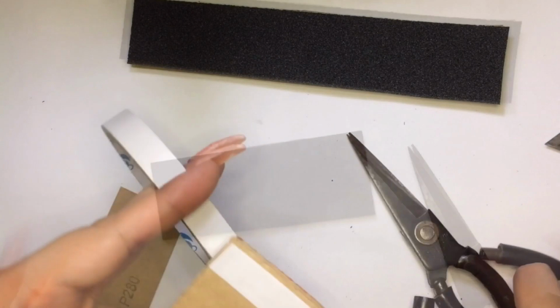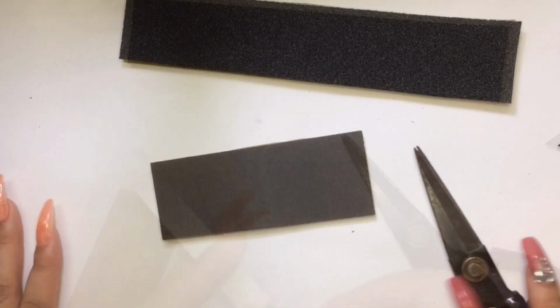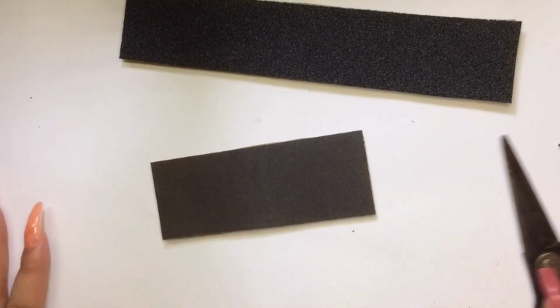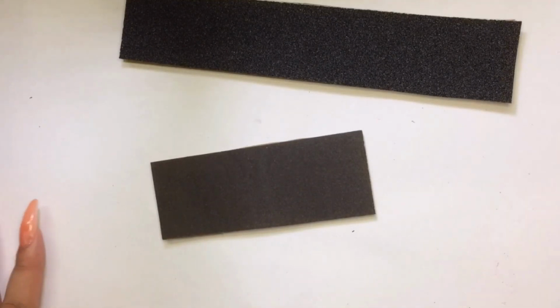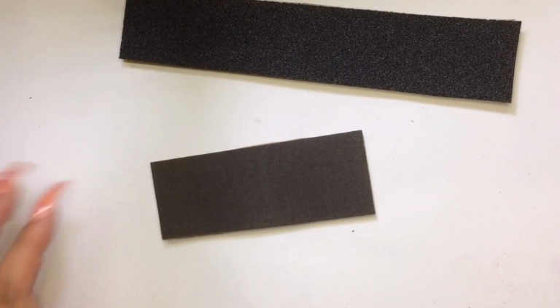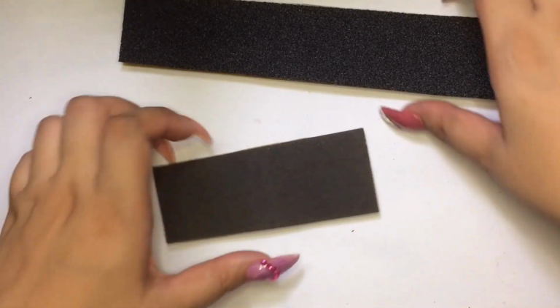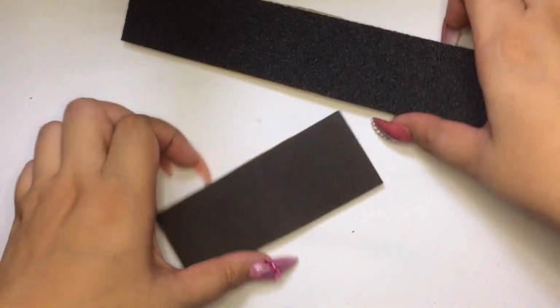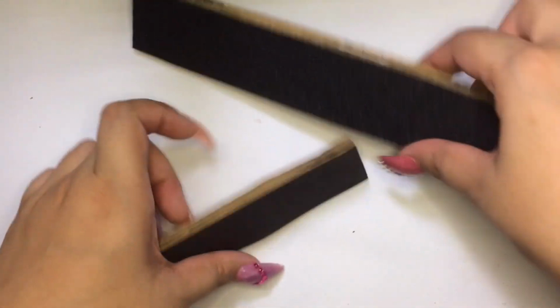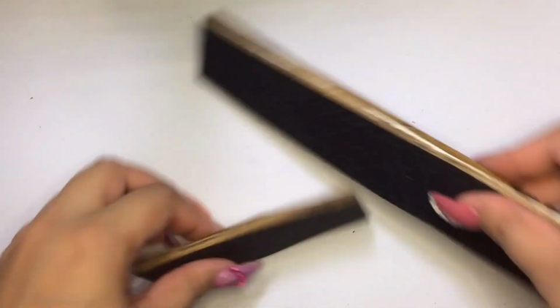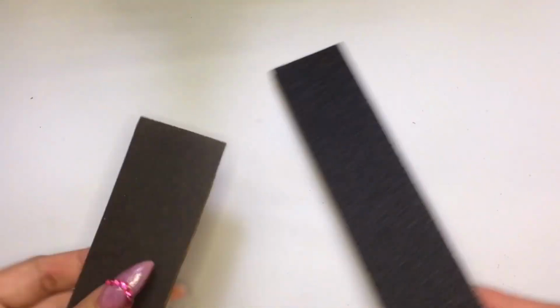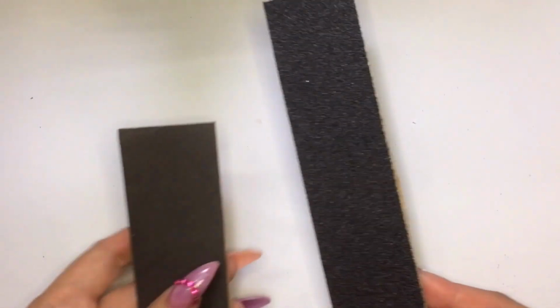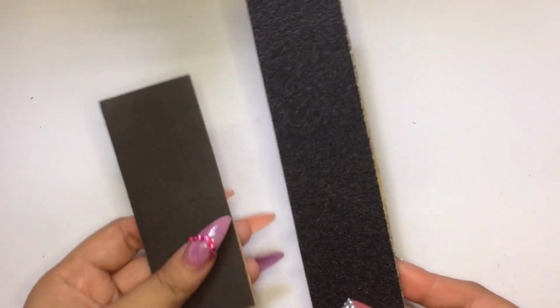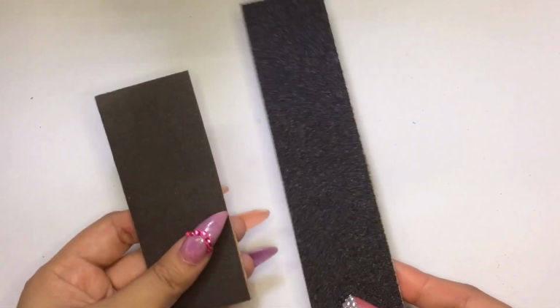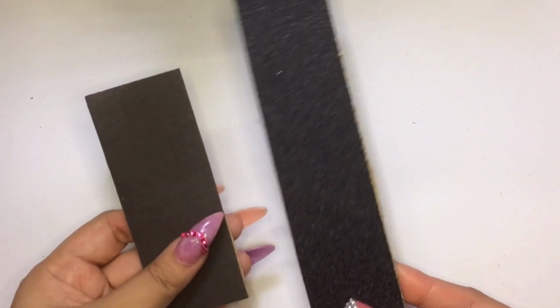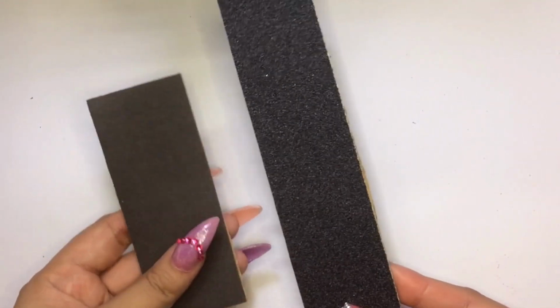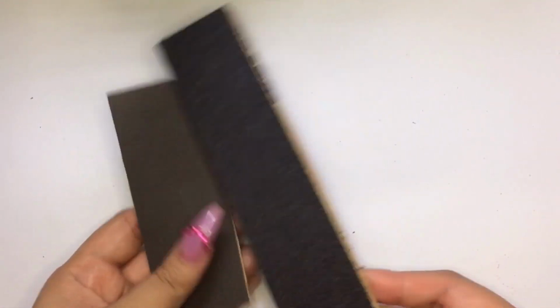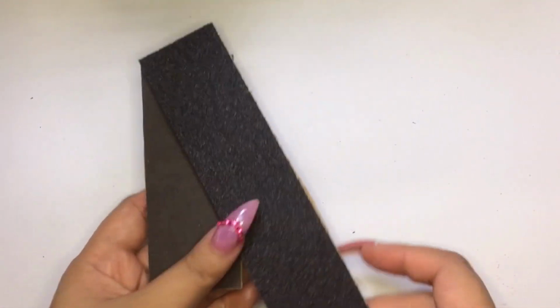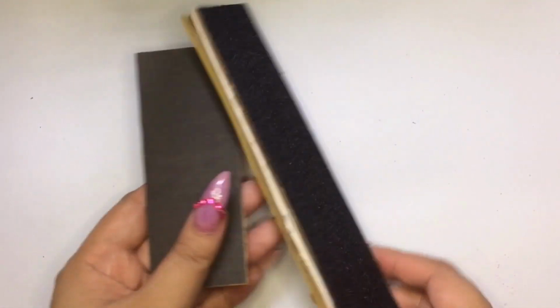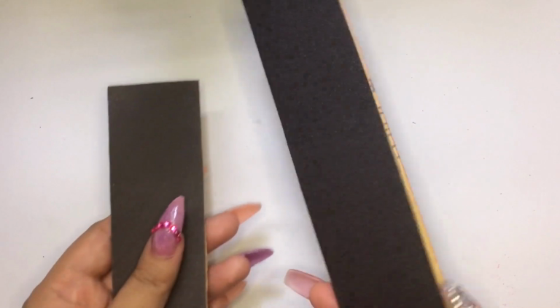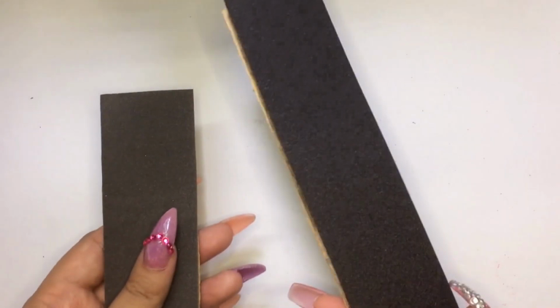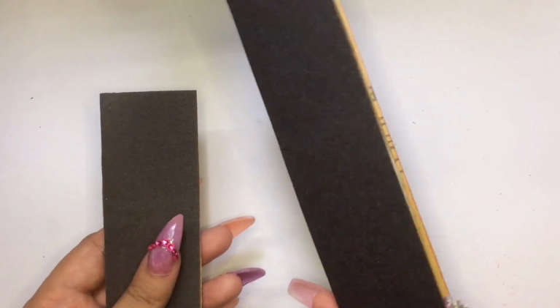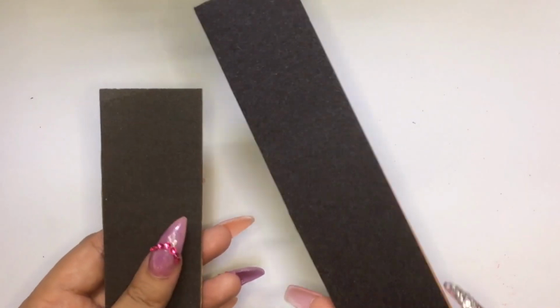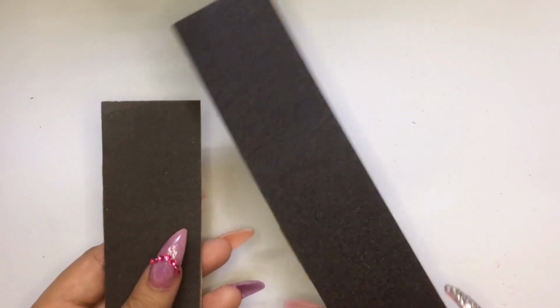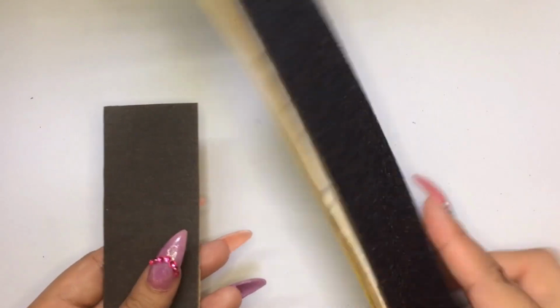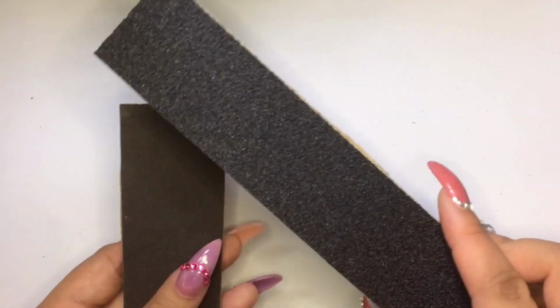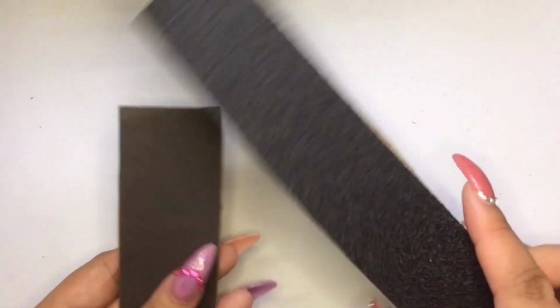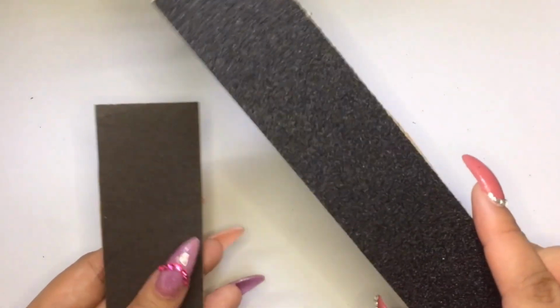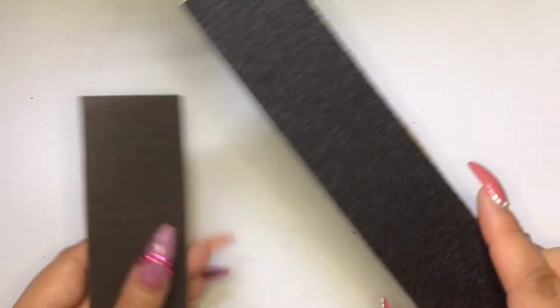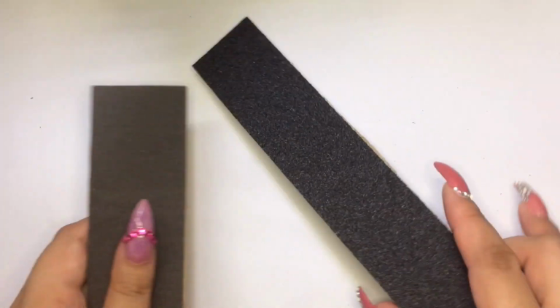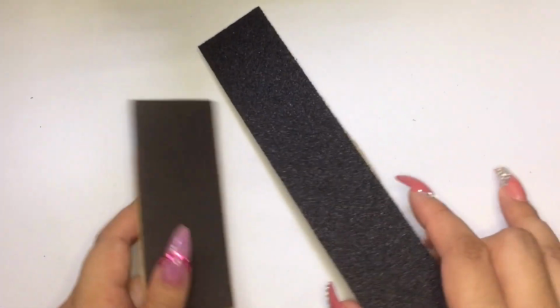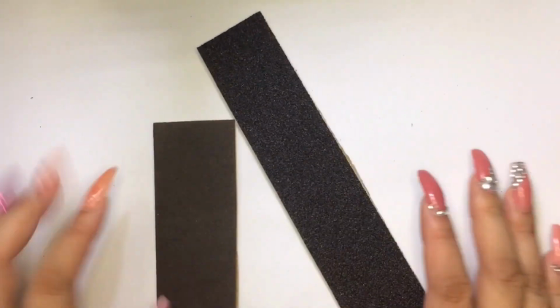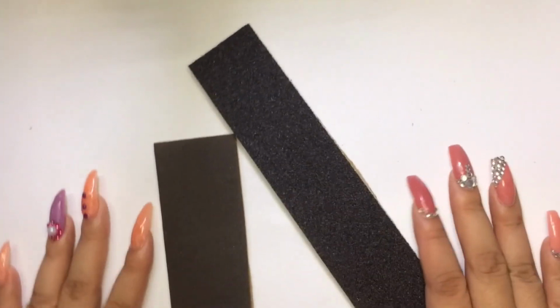So these are my nail files. They are so cheap and very easy to make. You can basically find the materials you will need in your house or maybe at your local hardware store.